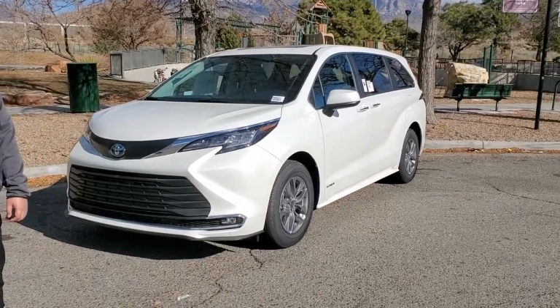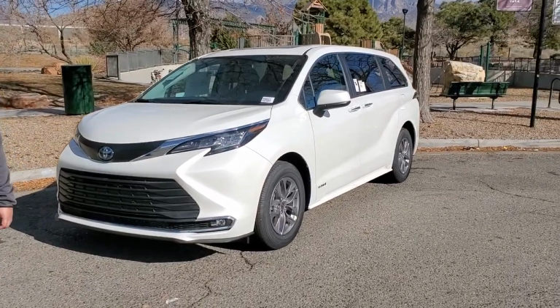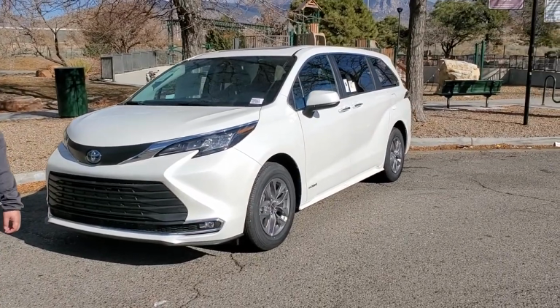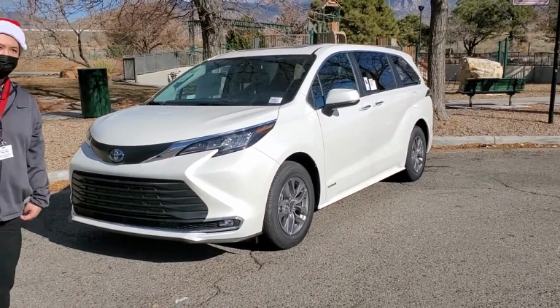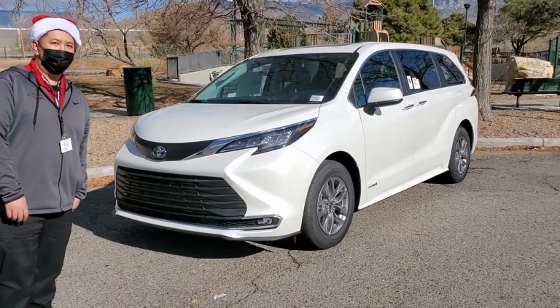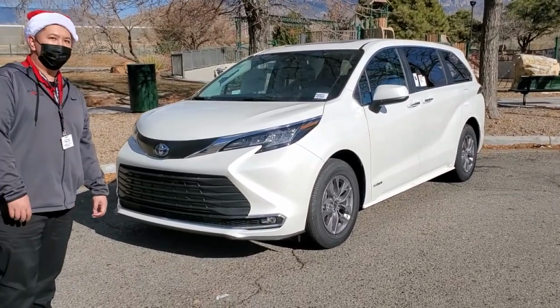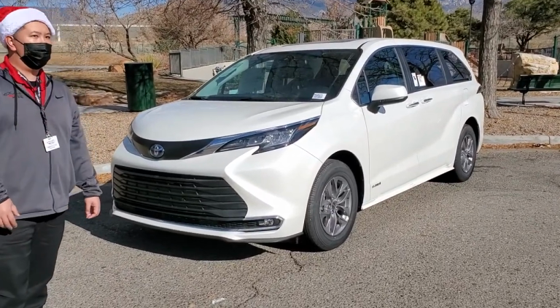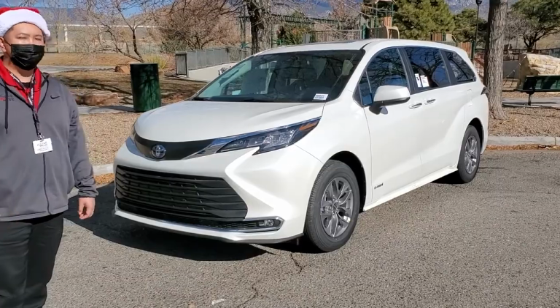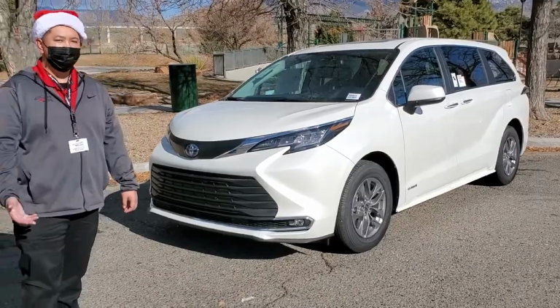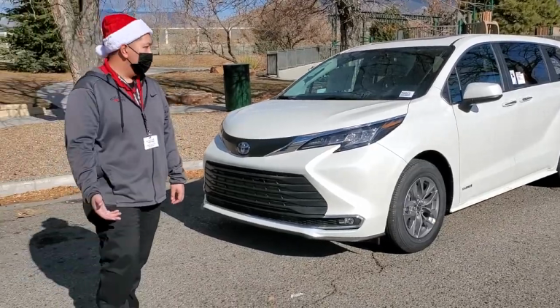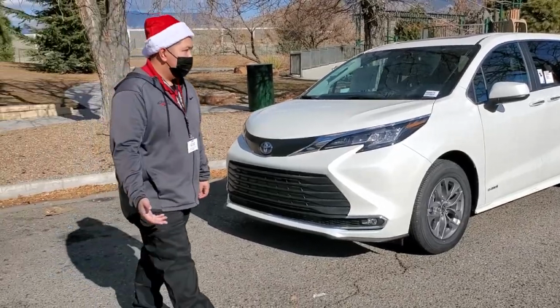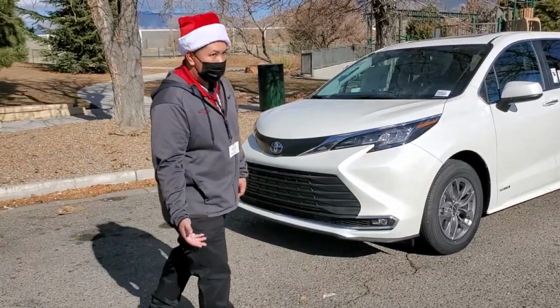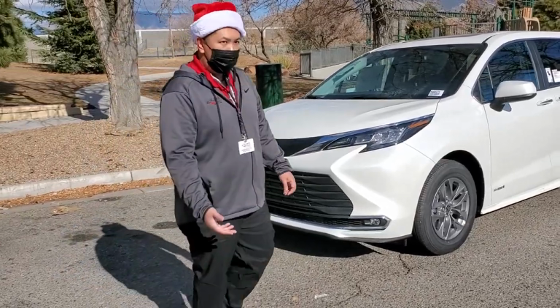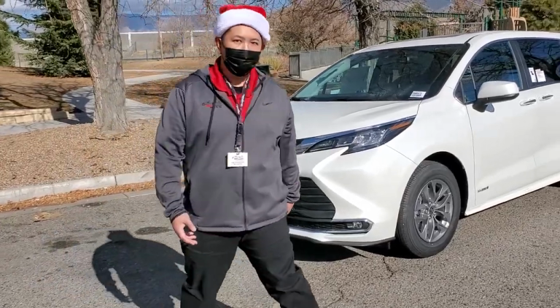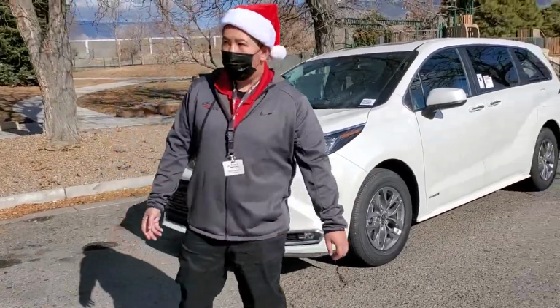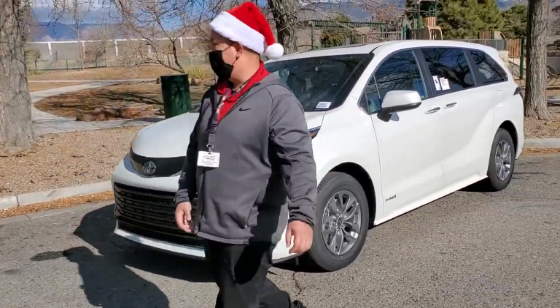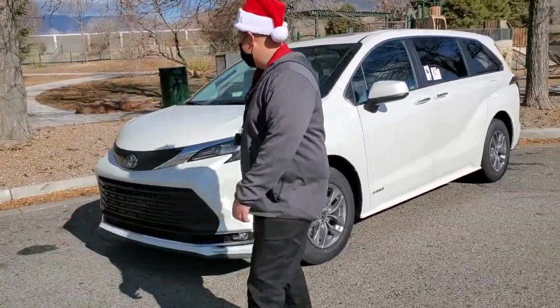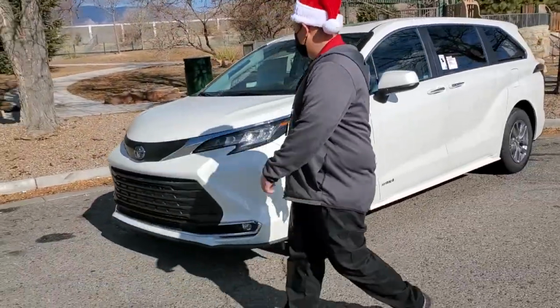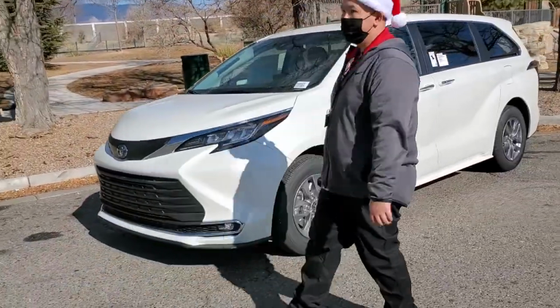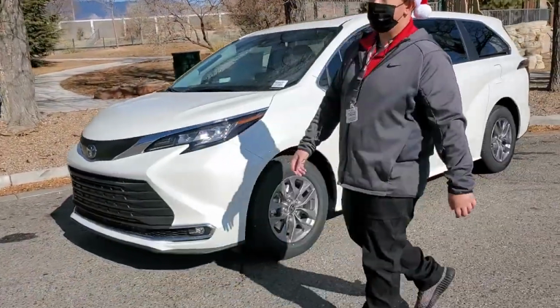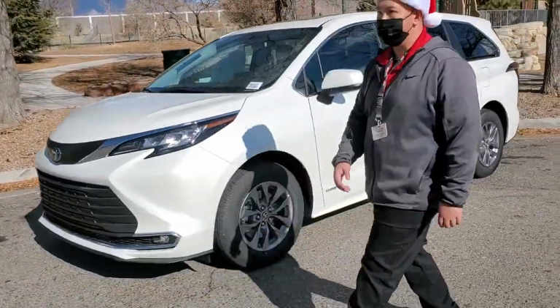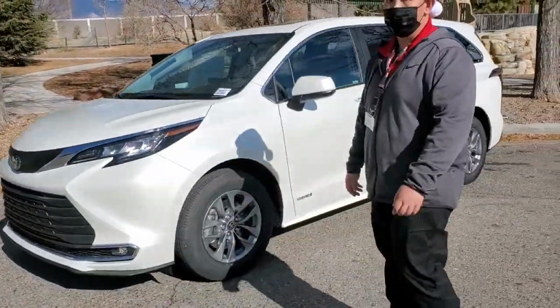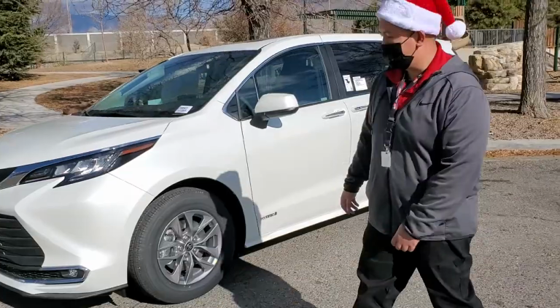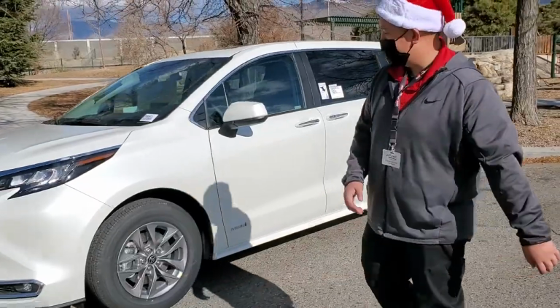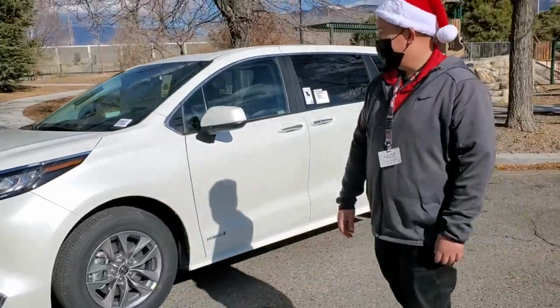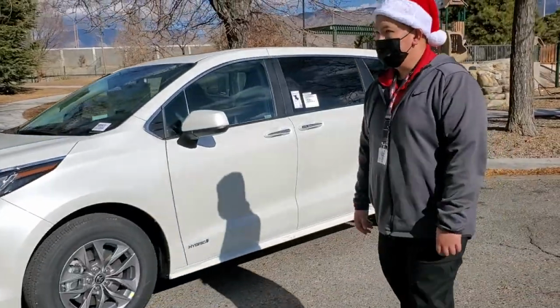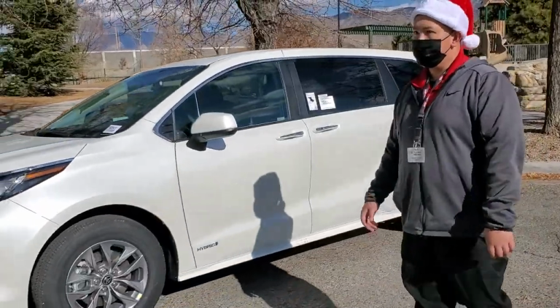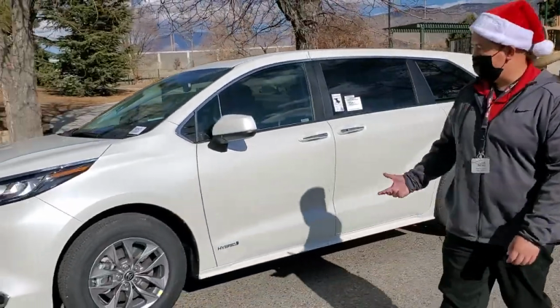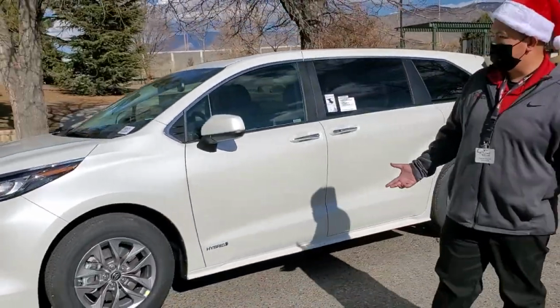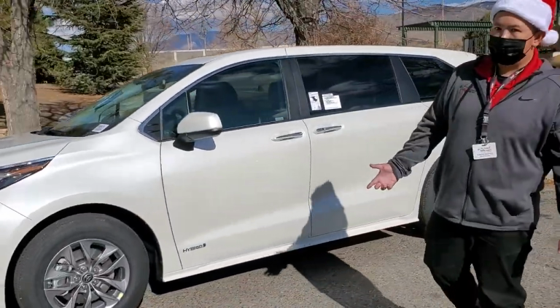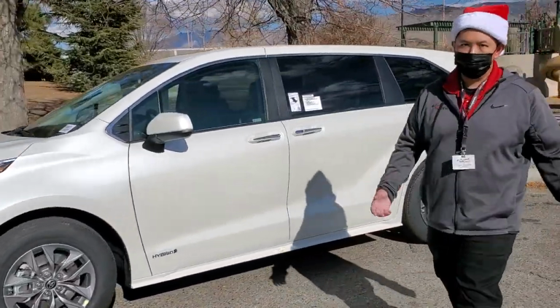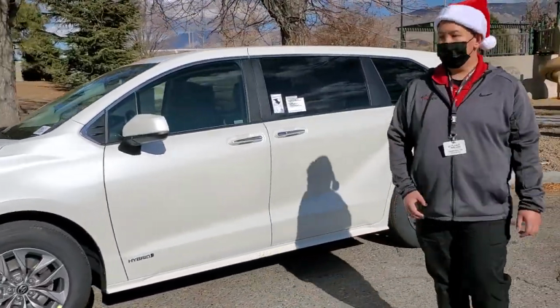All-new for 2021 is a new hybrid powertrain on the Sienna, which is standard across all the Siennas. This happens to be the XLE trim level.